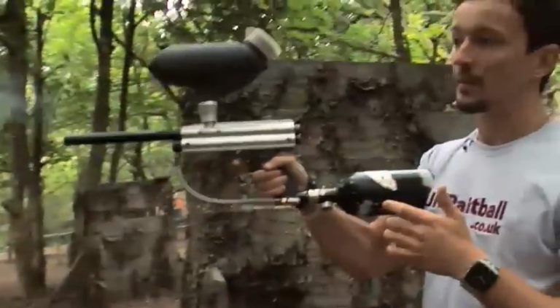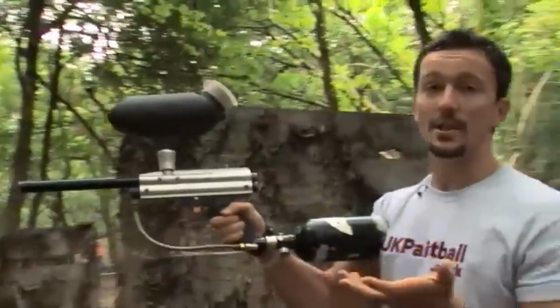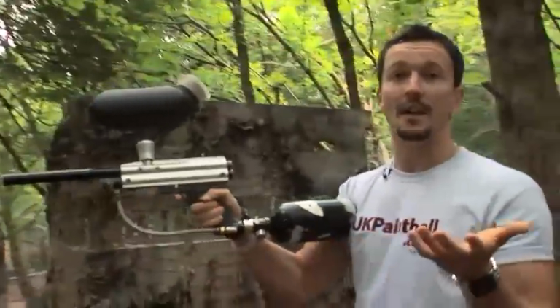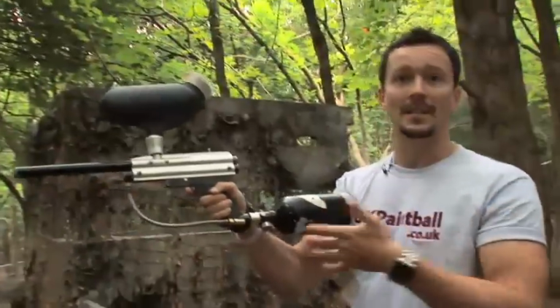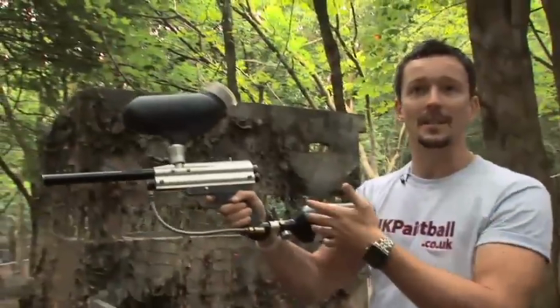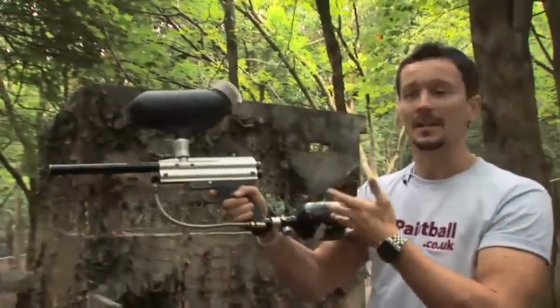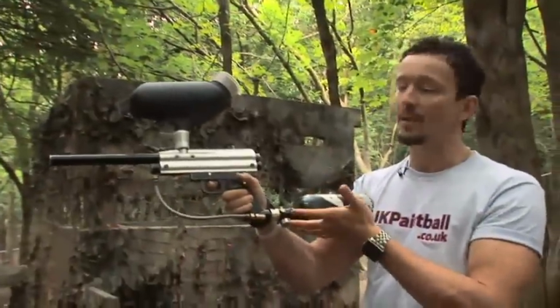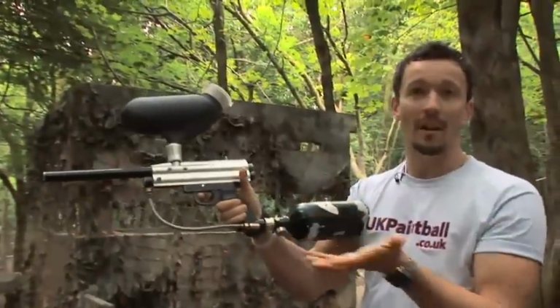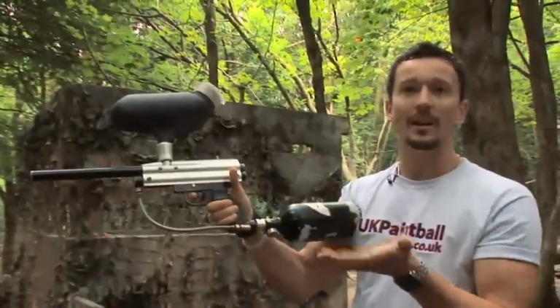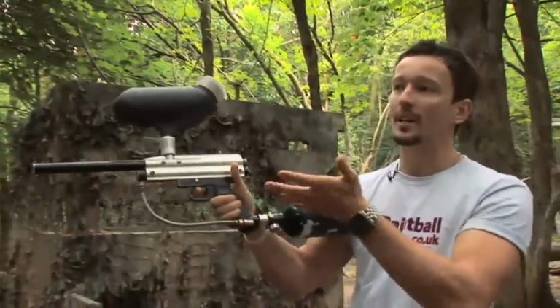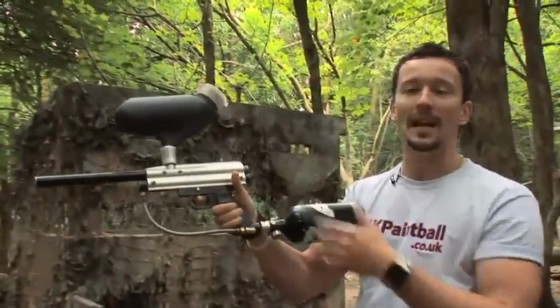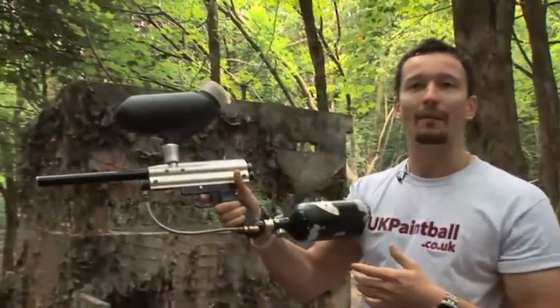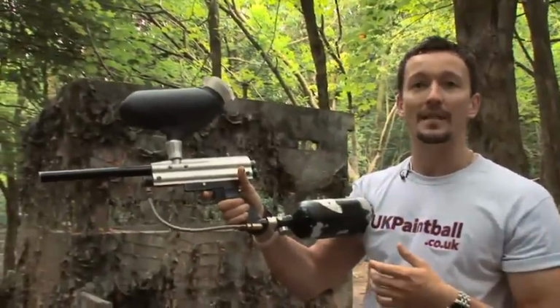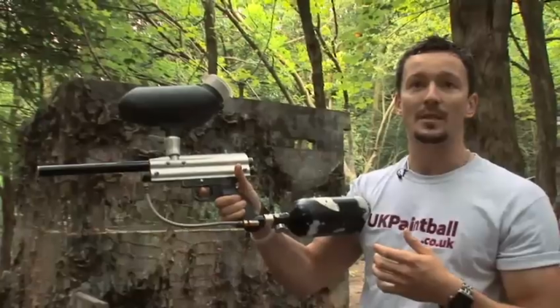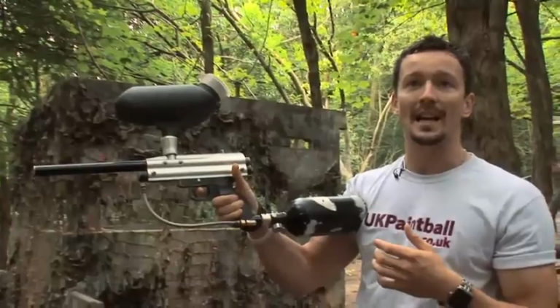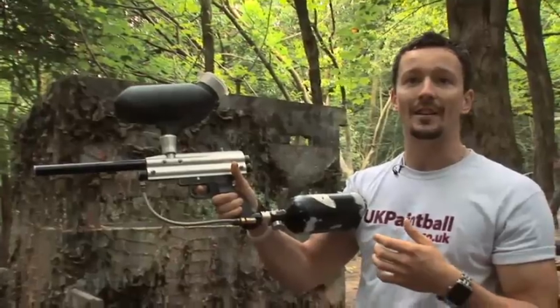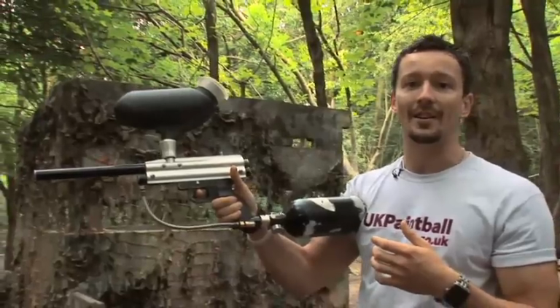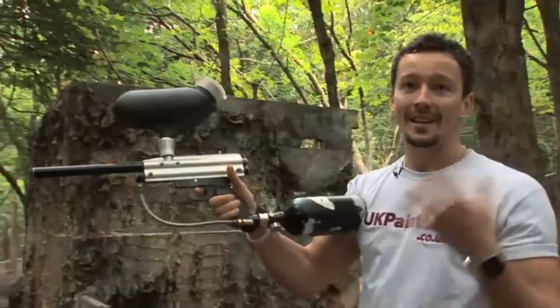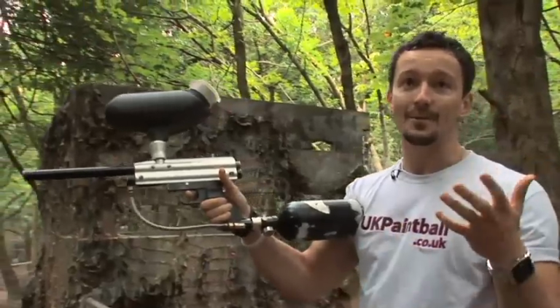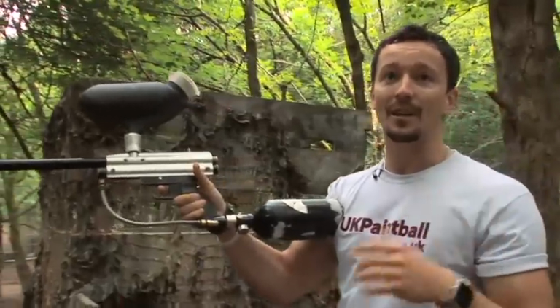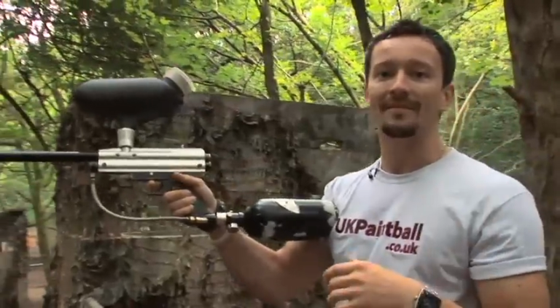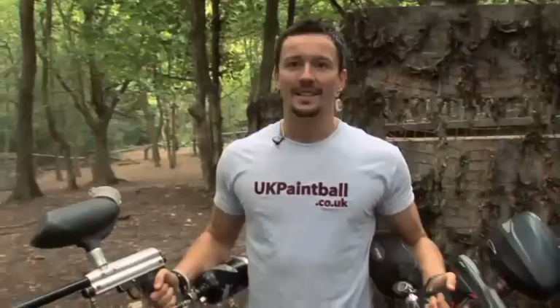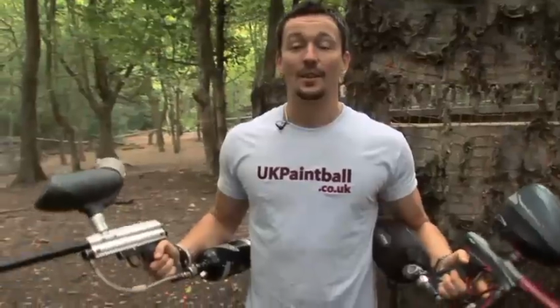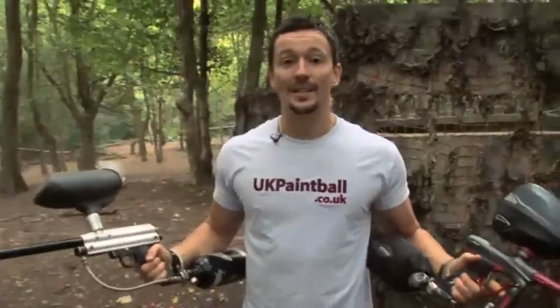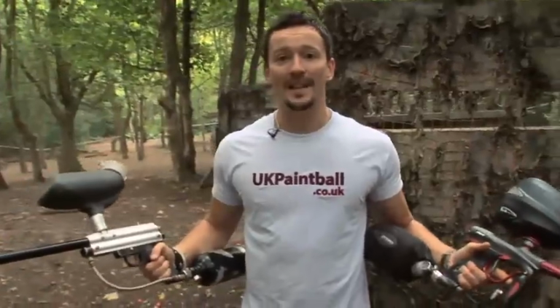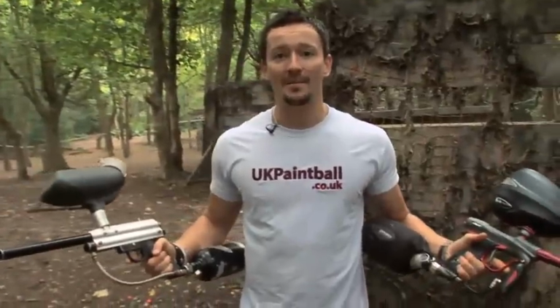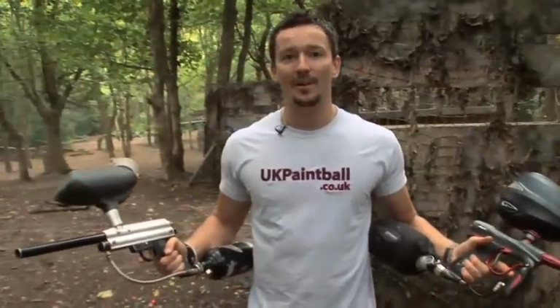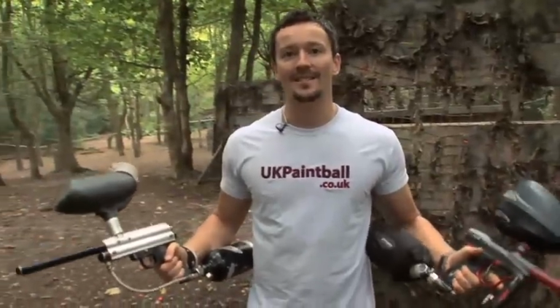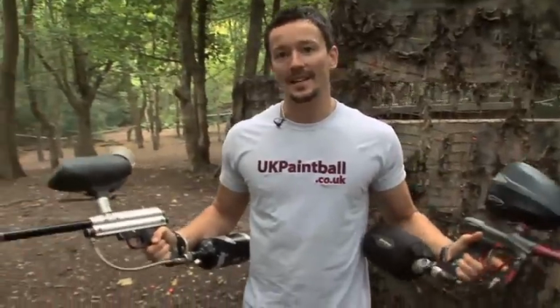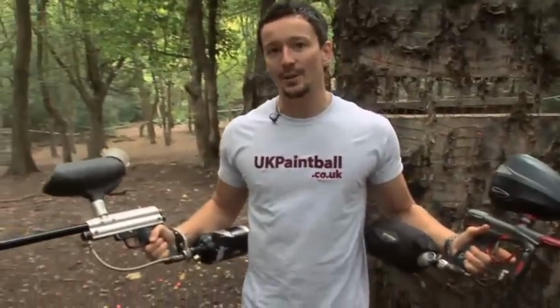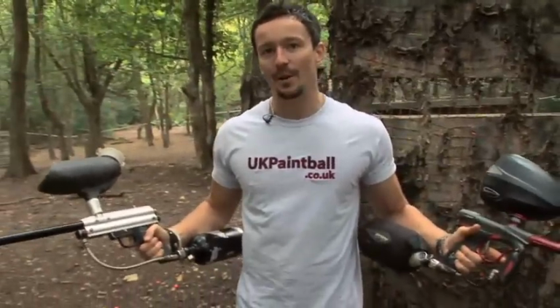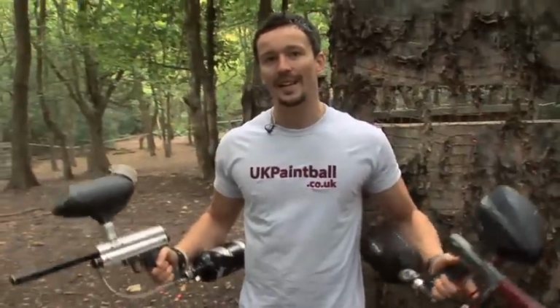As you can see, this is a cheap rental gun and you can probably get about five, six balls a second out of it. They still shoot pretty good. These are the two main types of paintball guns and that's how to shoot them both quickly.